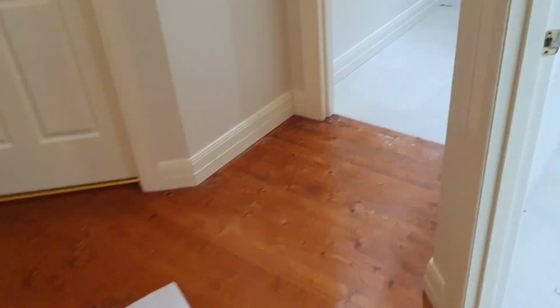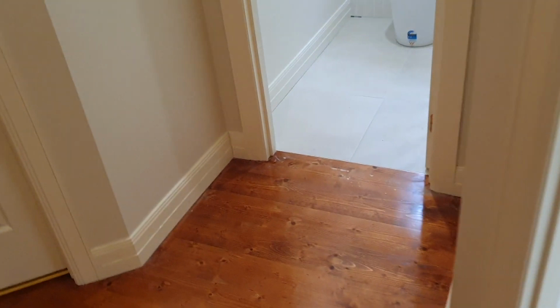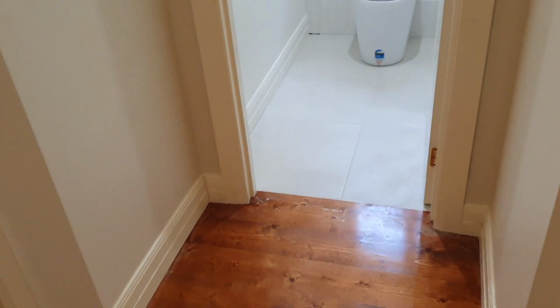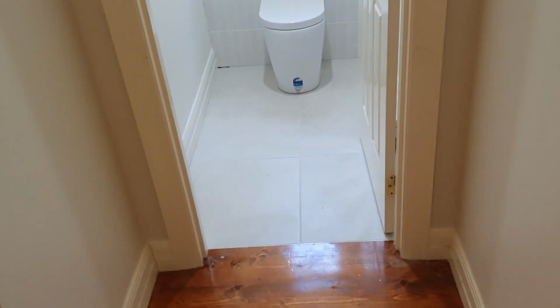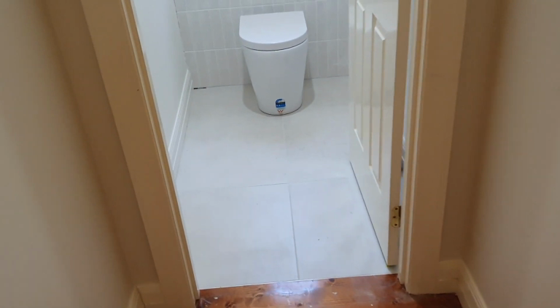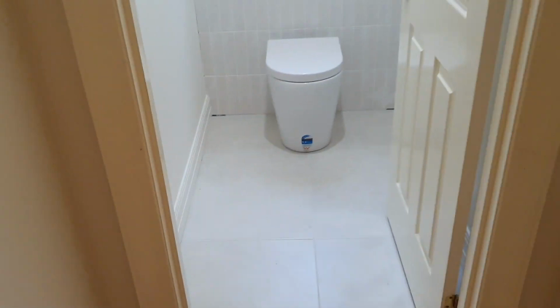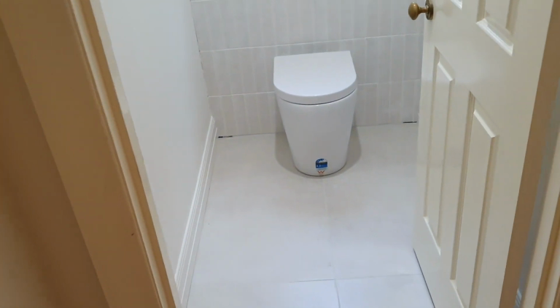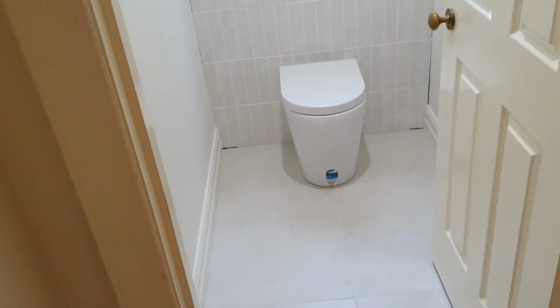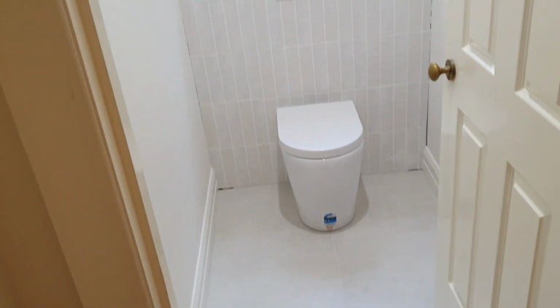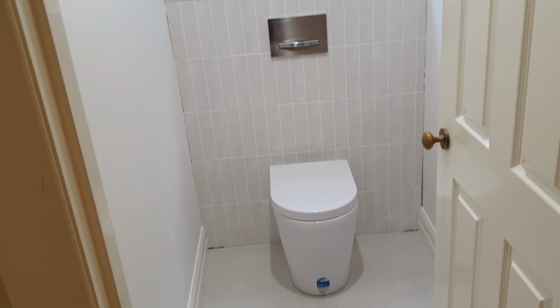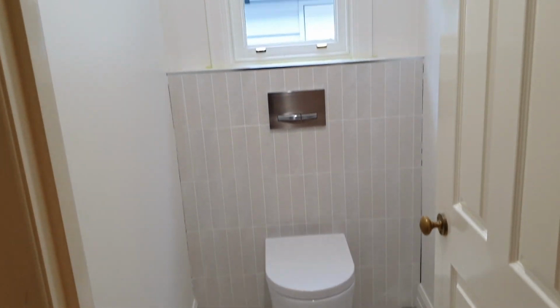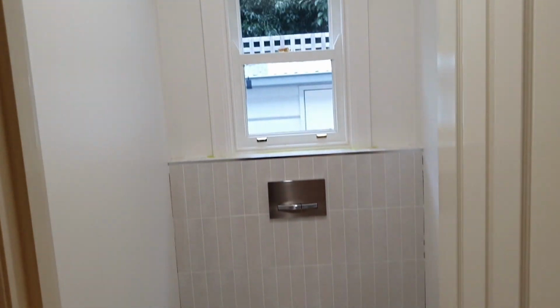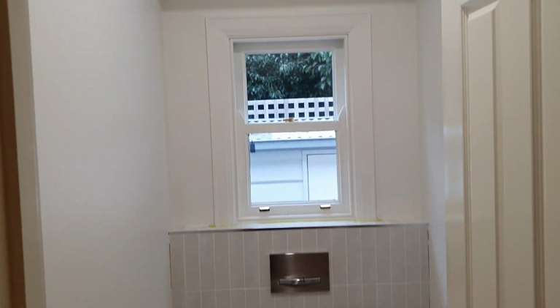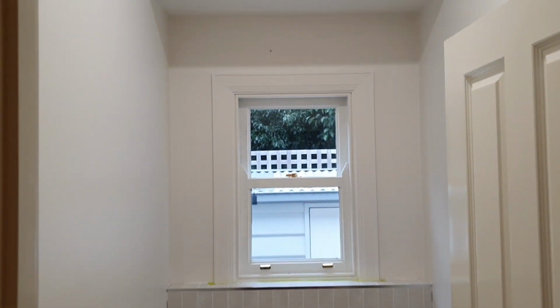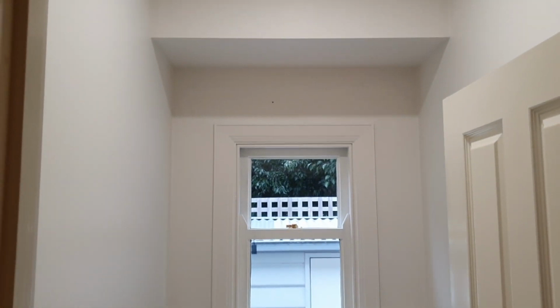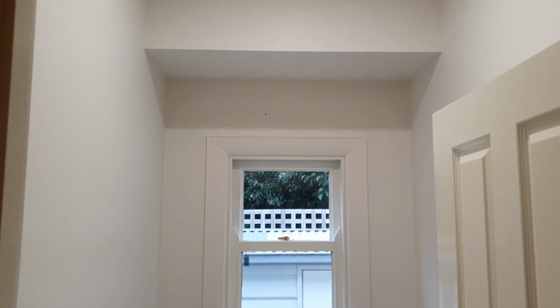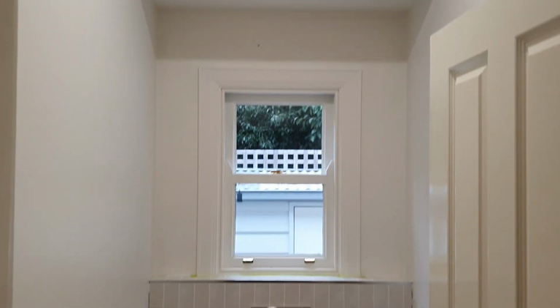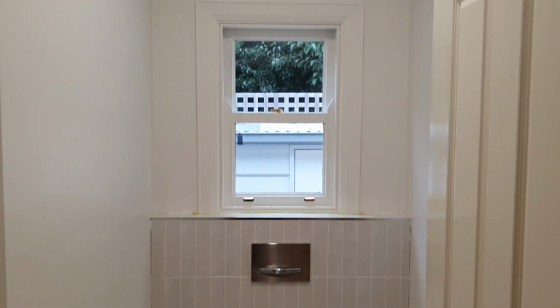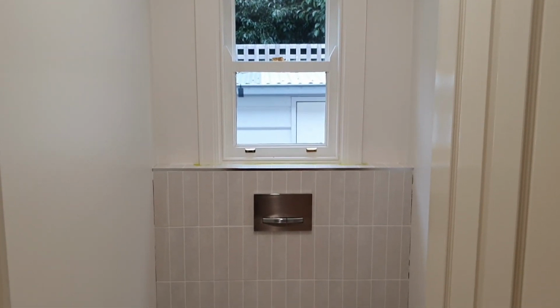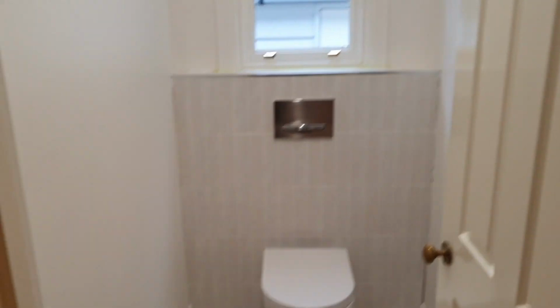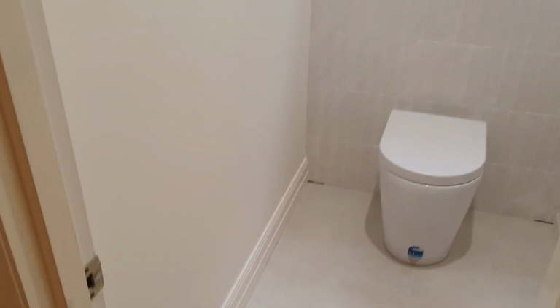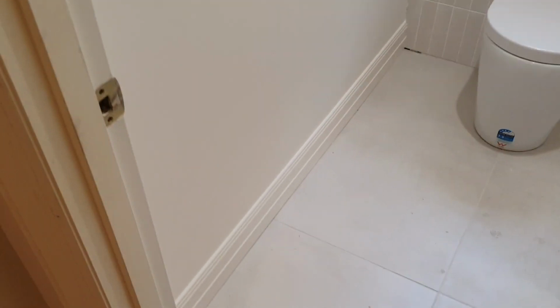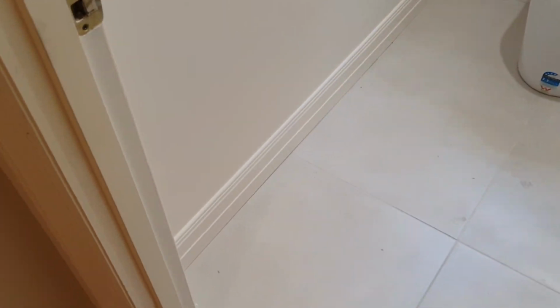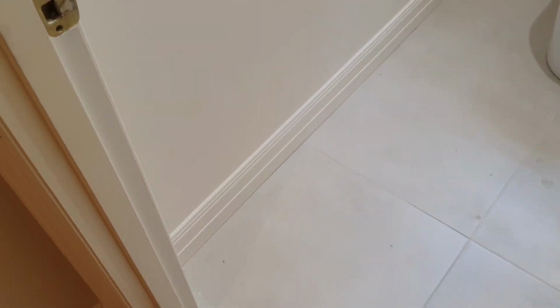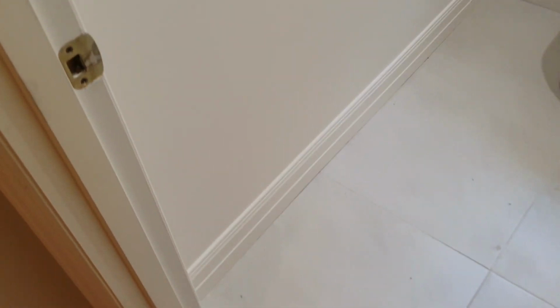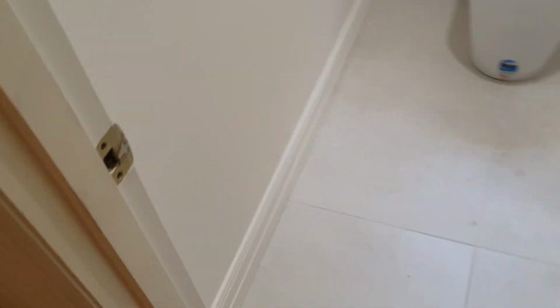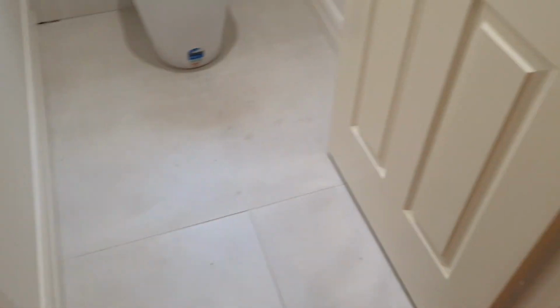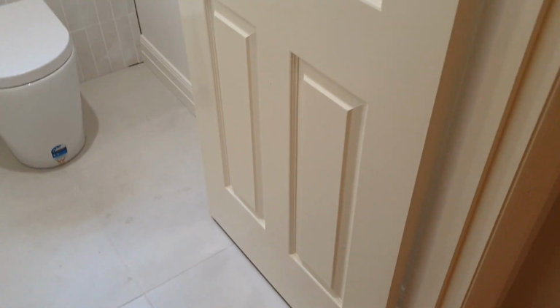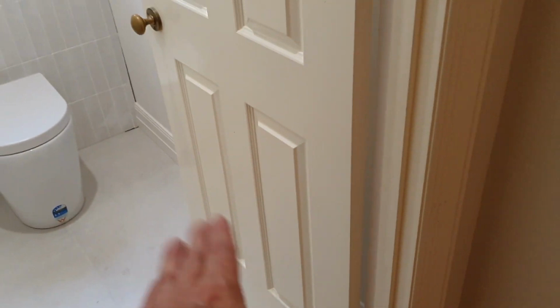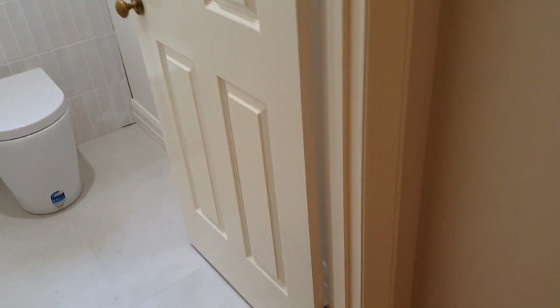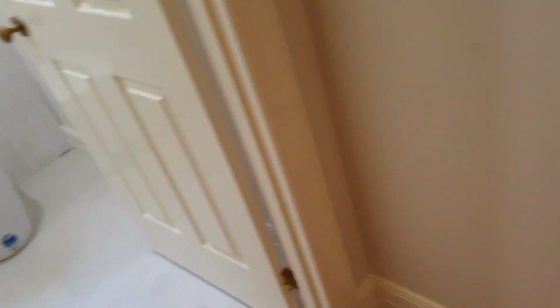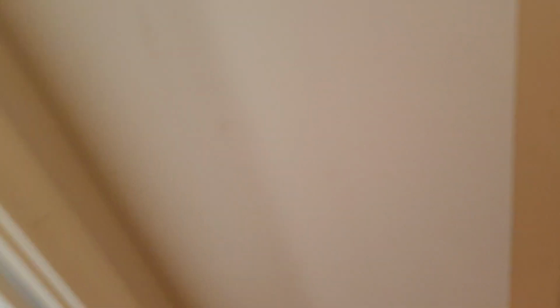In here the toilet is done and we've just been painting — just final touches. We ended up putting the skirting board back on; we didn't put a tiled skirt, we put a skirting board in timber.